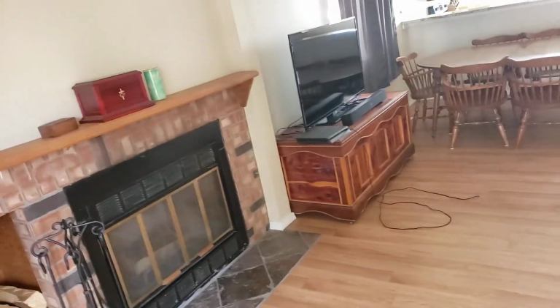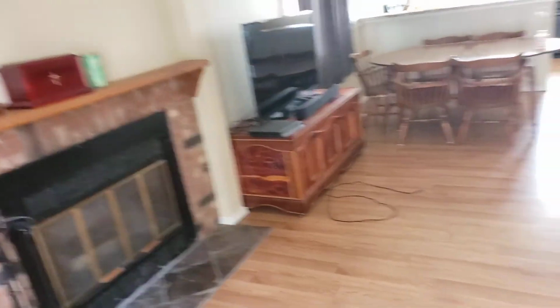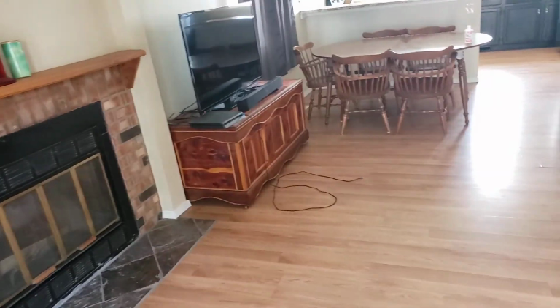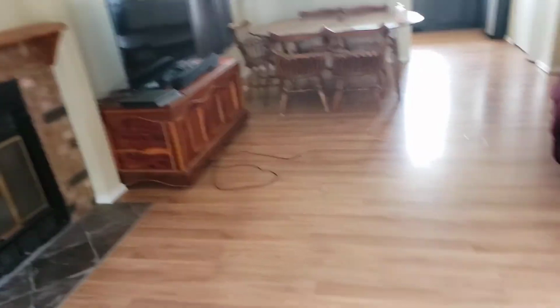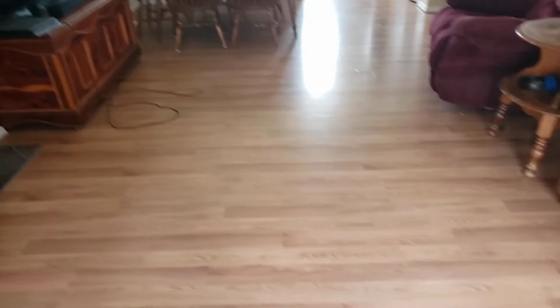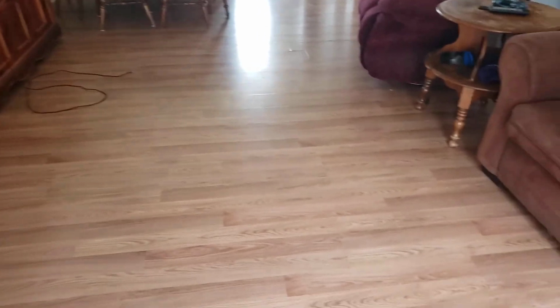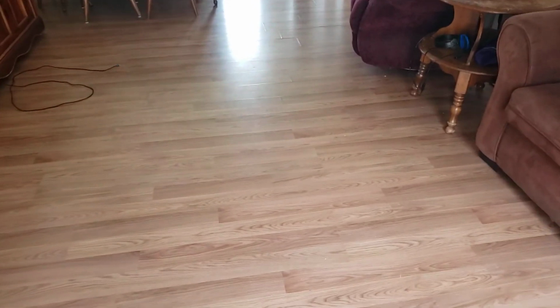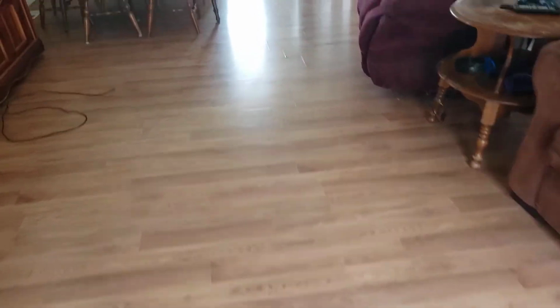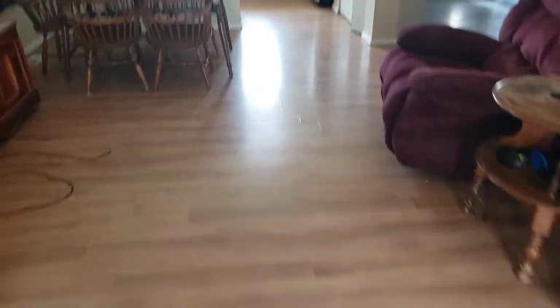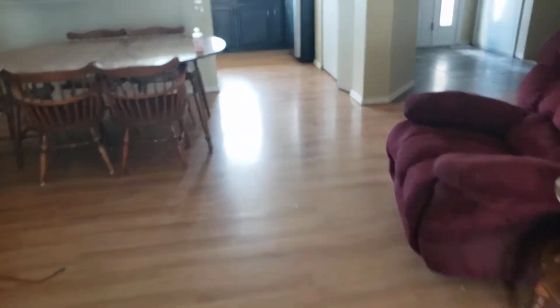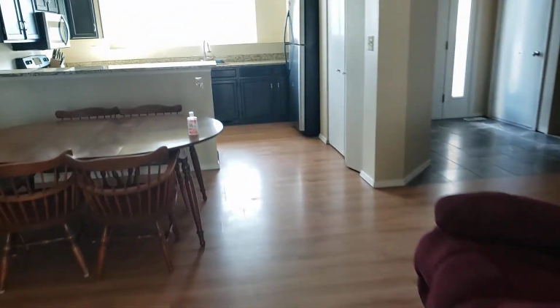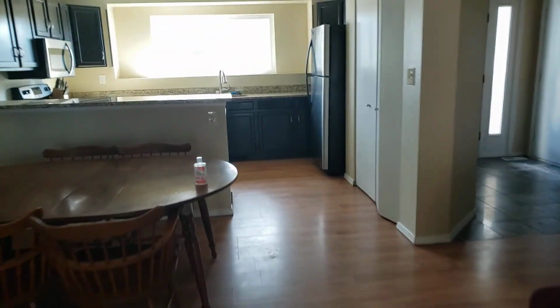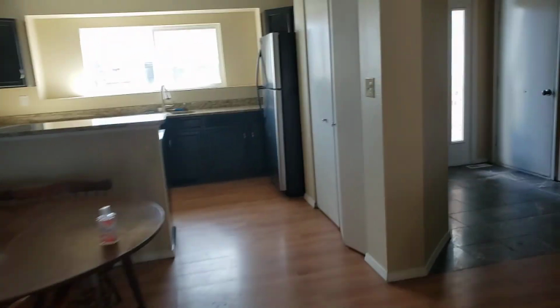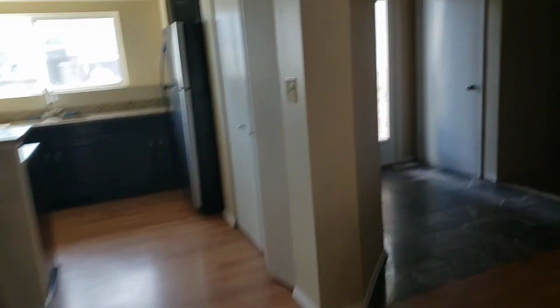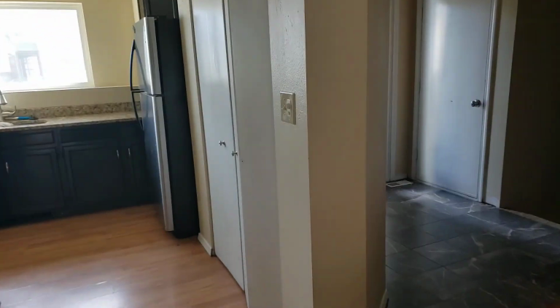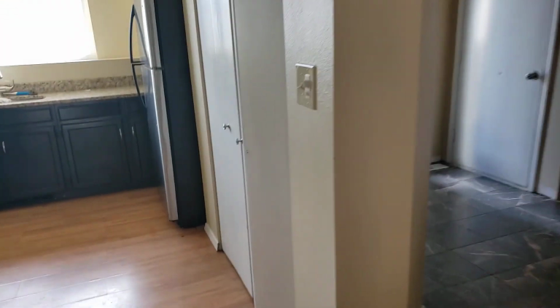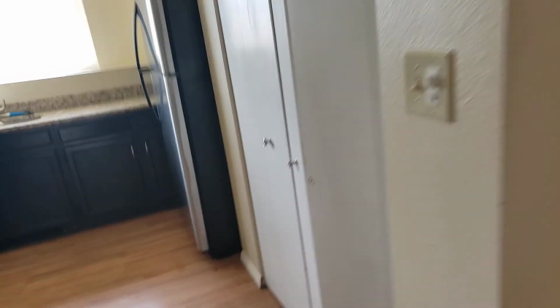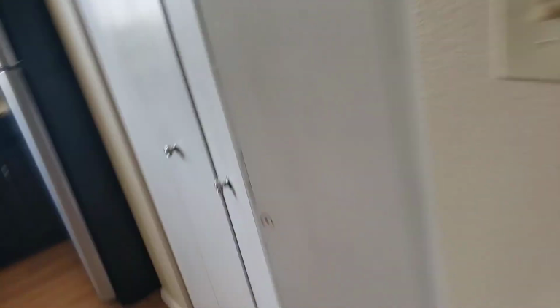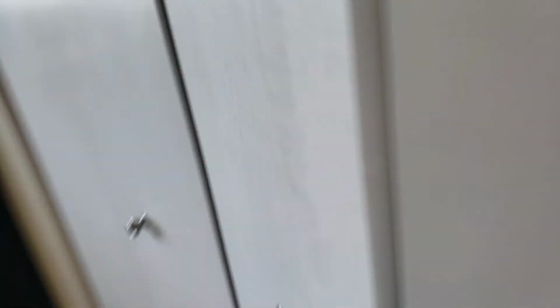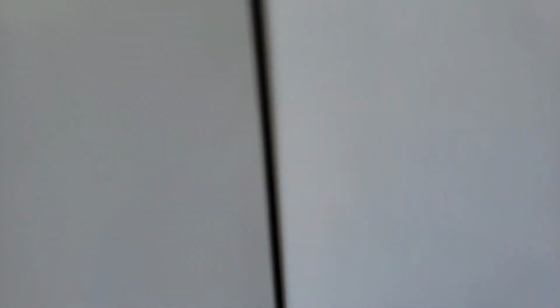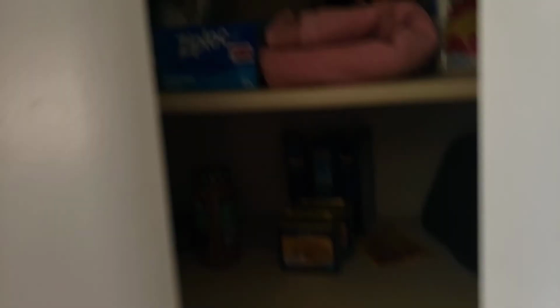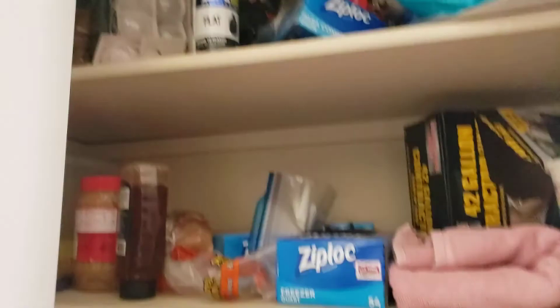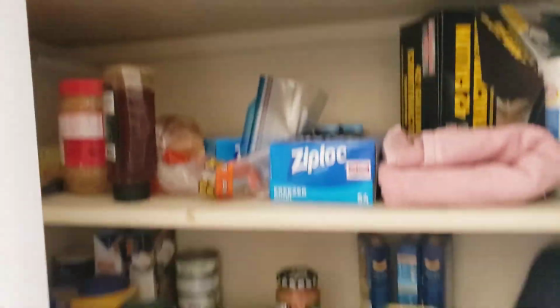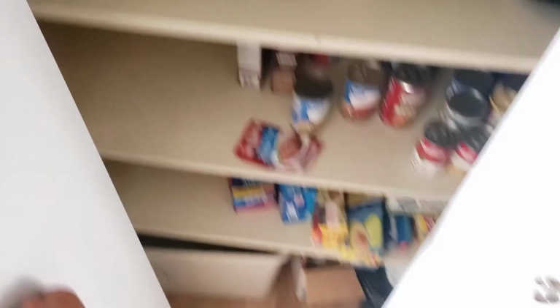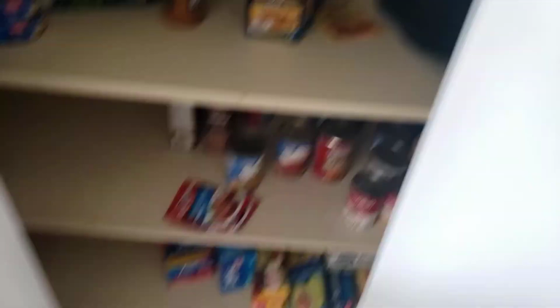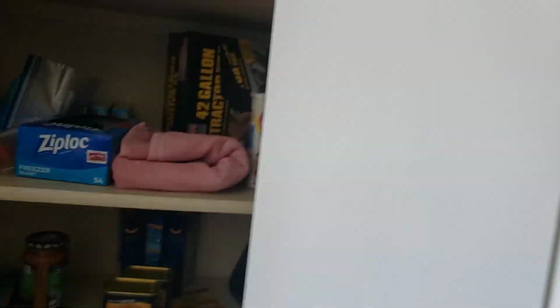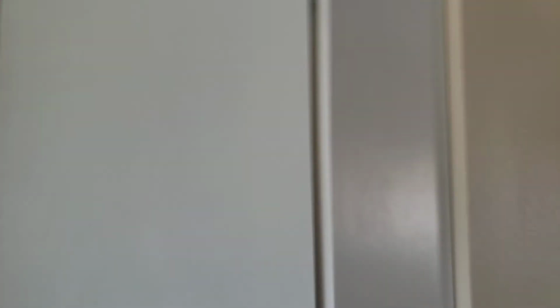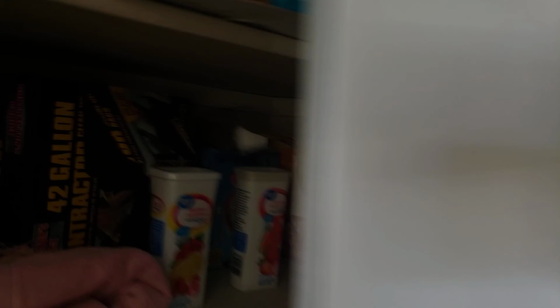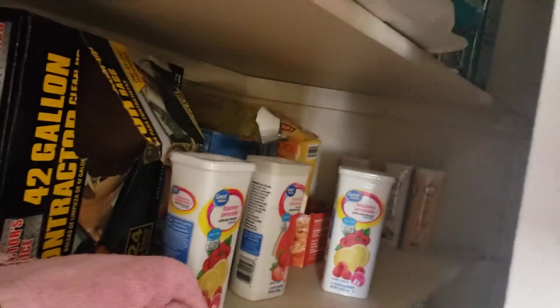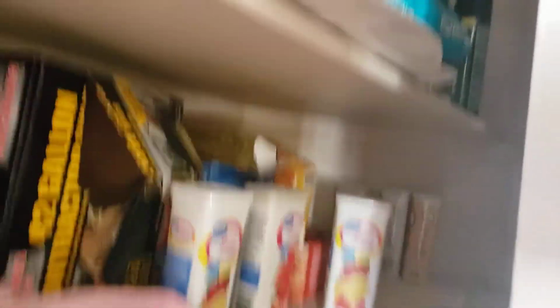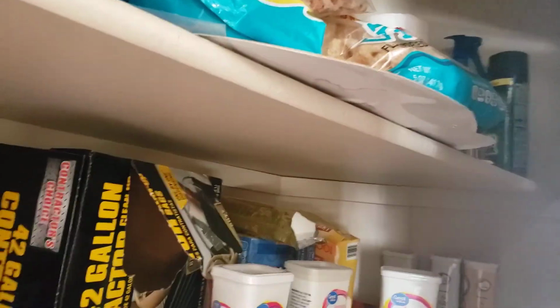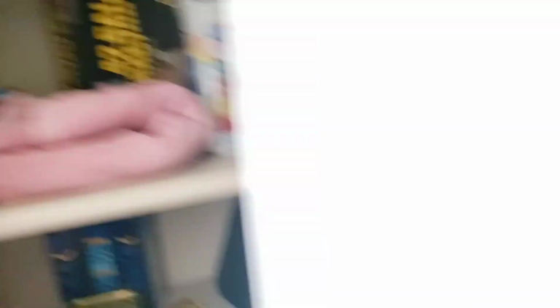So this home is not perfect. You can tell the laminate flooring is starting to come up a little bit. Got a pantry right here — pretty good size. I mean, can't really complain about that.